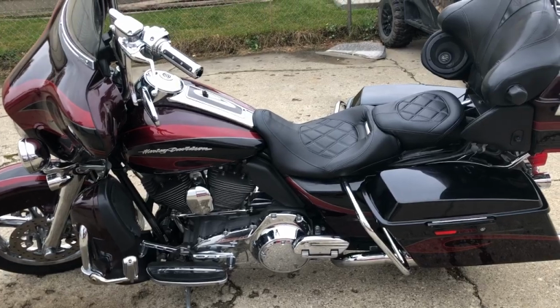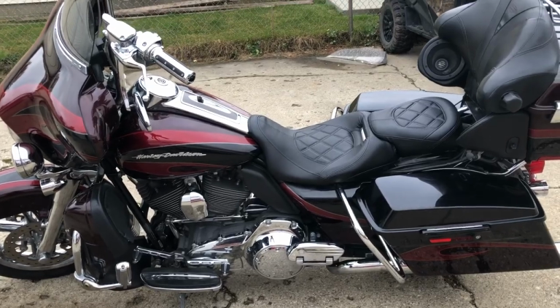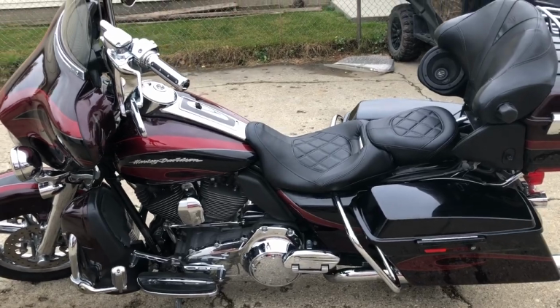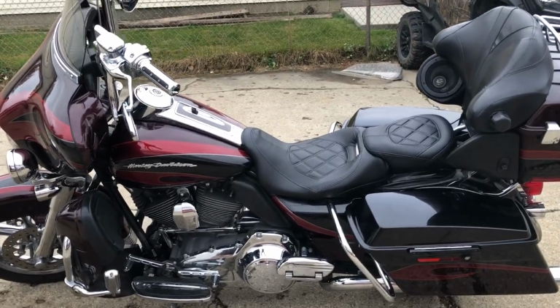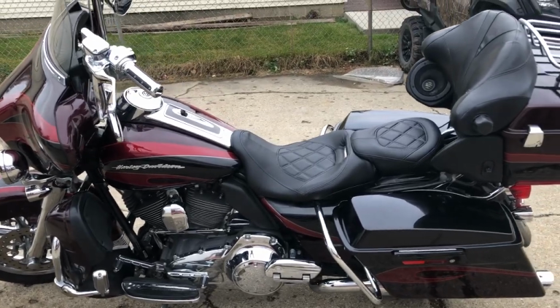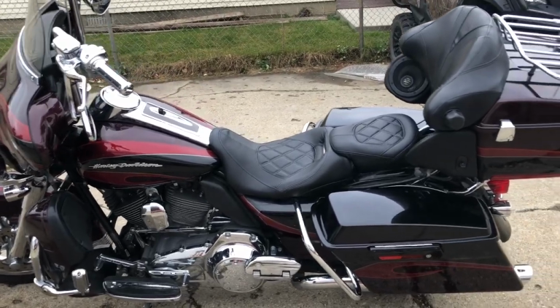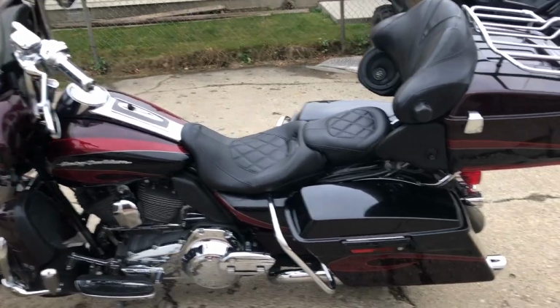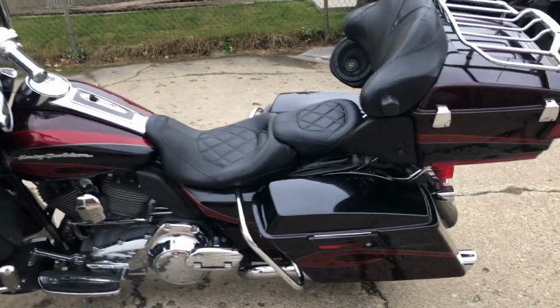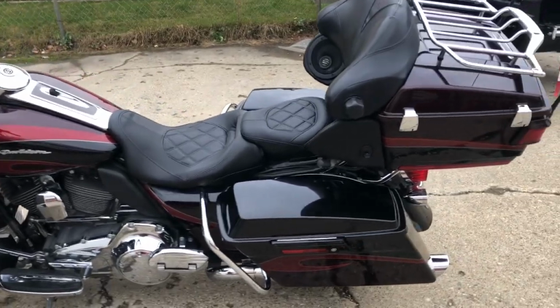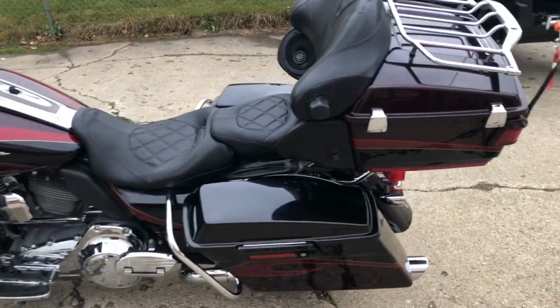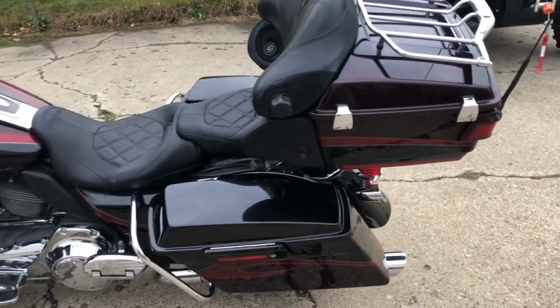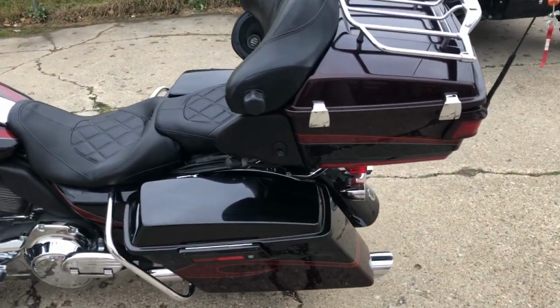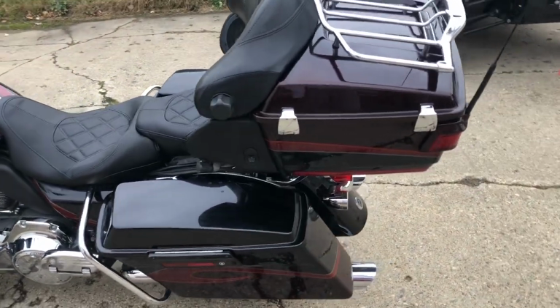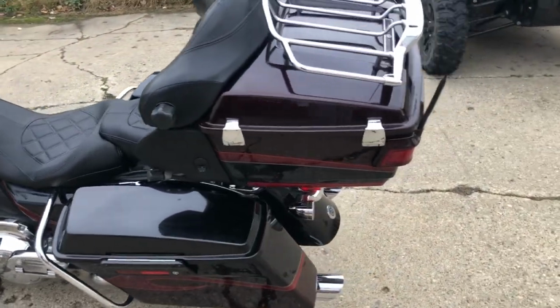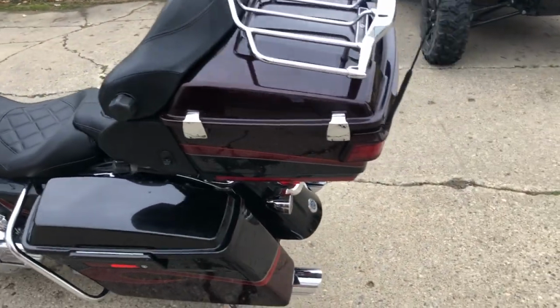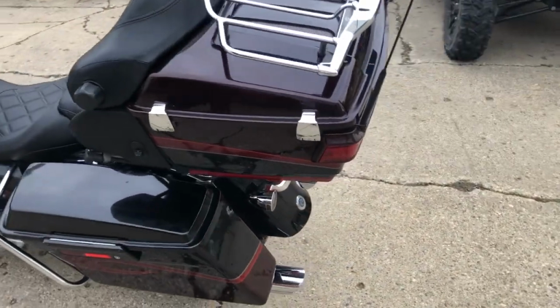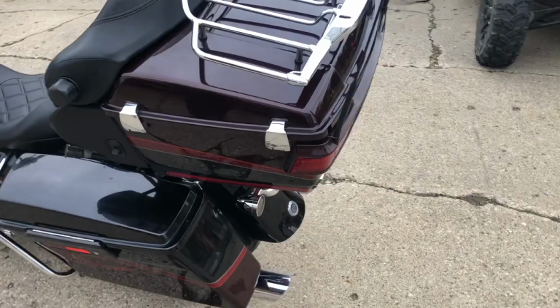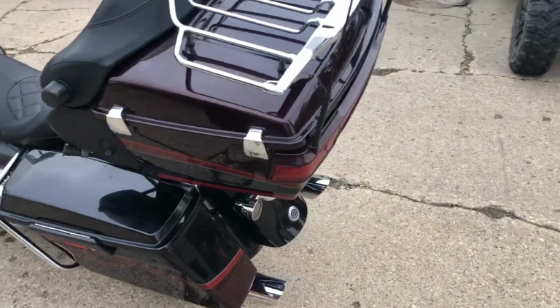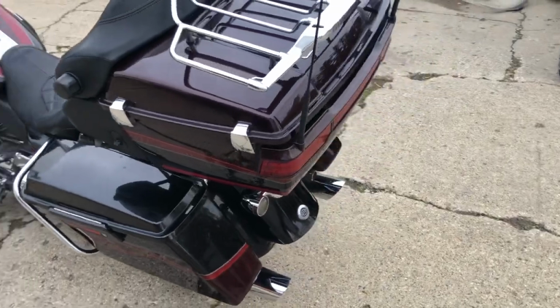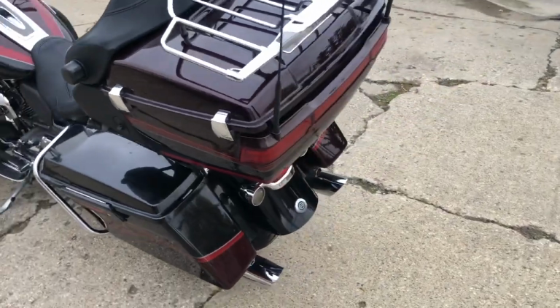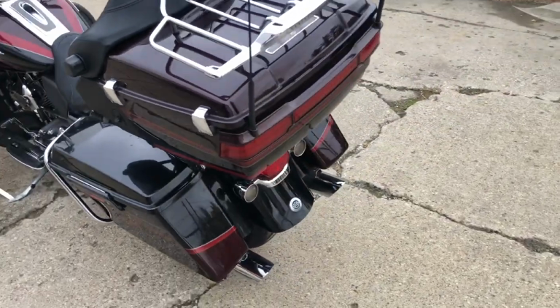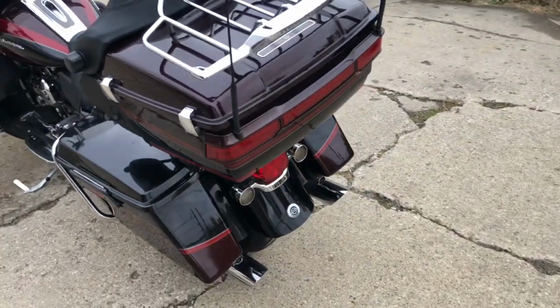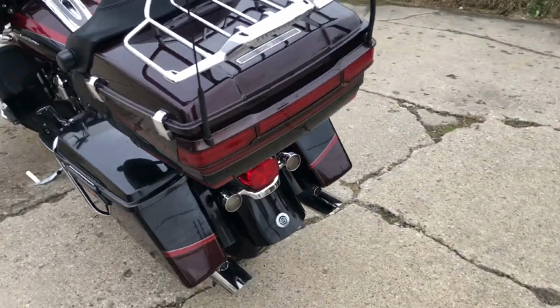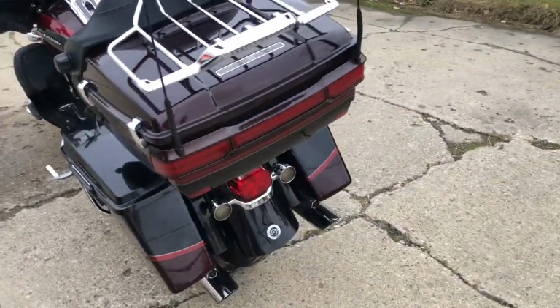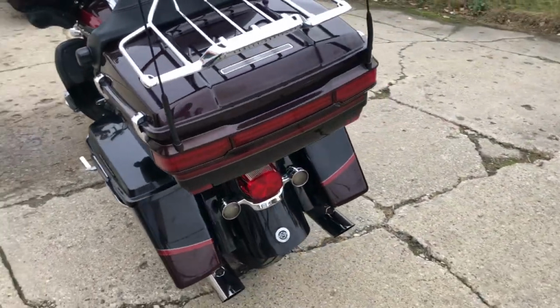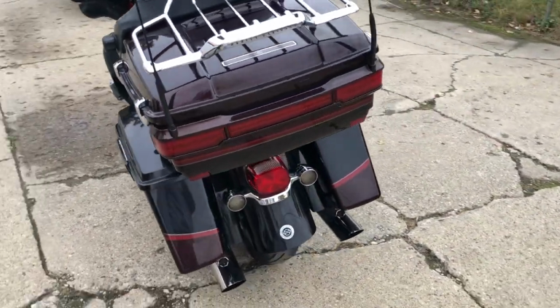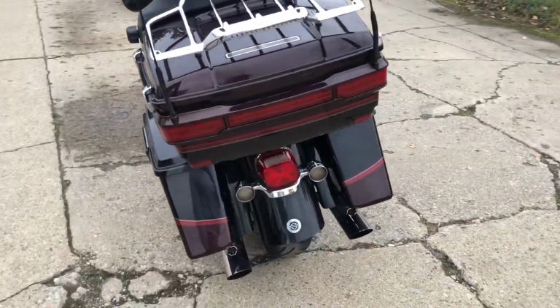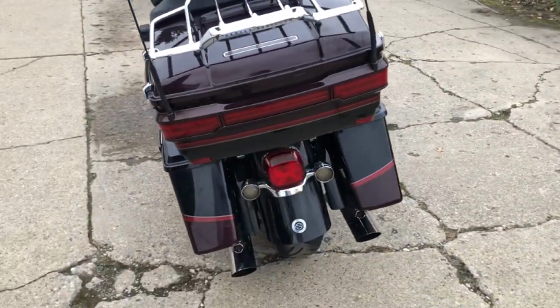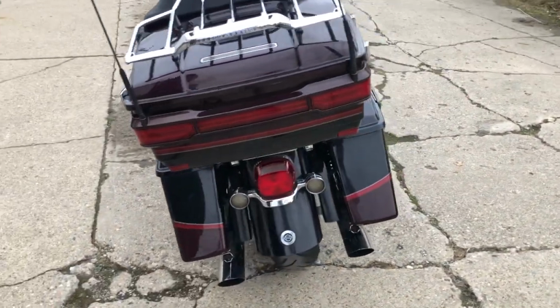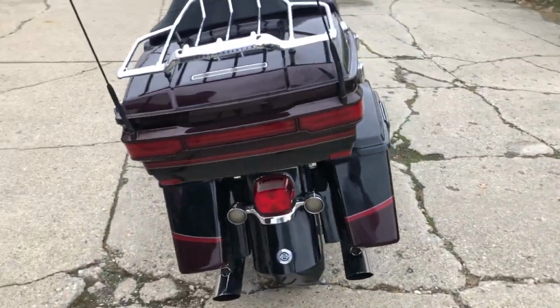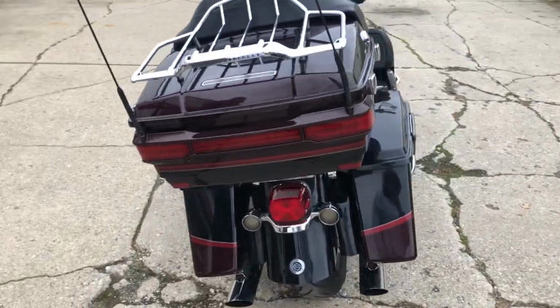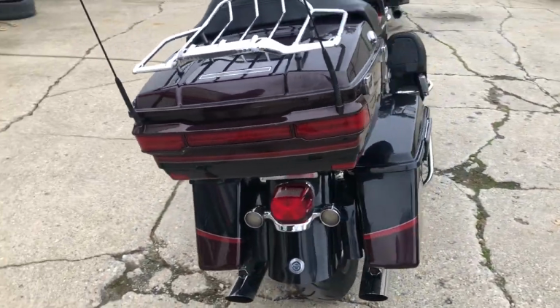Hey guys, ApprovalPowerSports.com here doing some videos on some stuff that just came into the showroom. Check this one out. We have a 2013 Screaming Eagle Harley Davidson for sale. This one's a hard bike to find, guys.